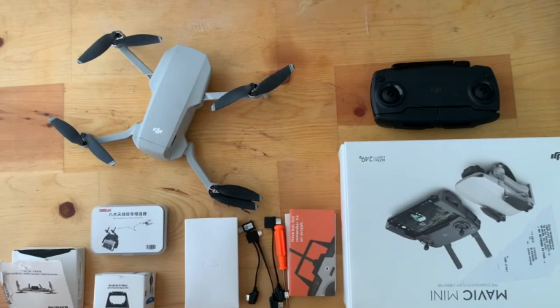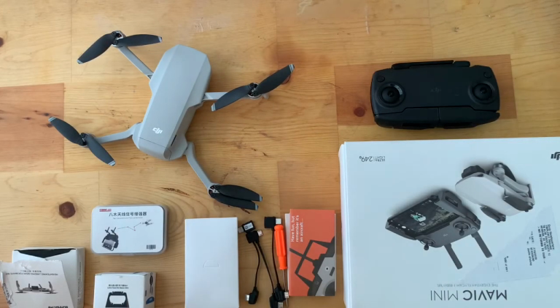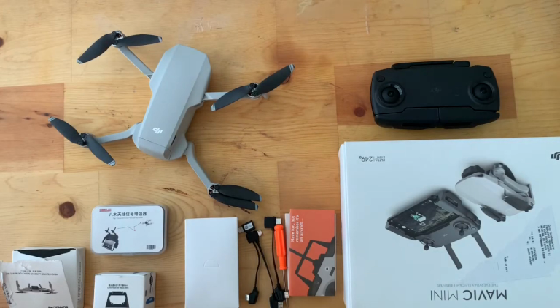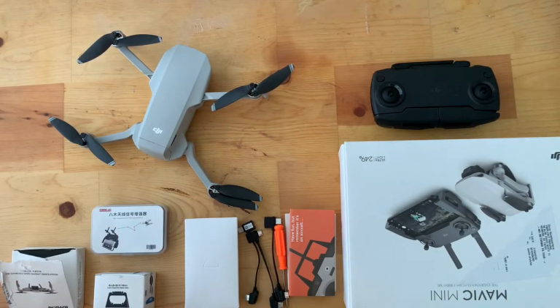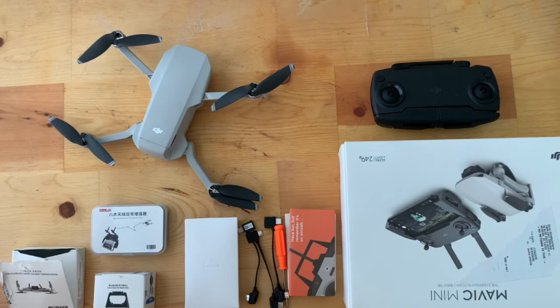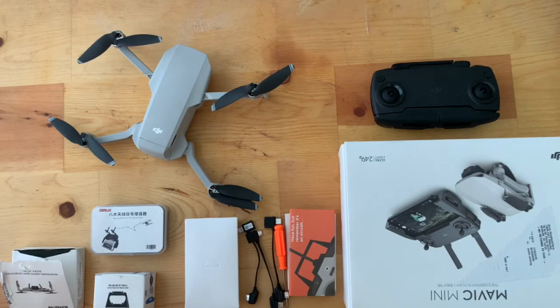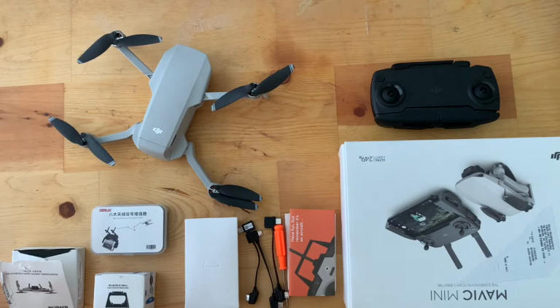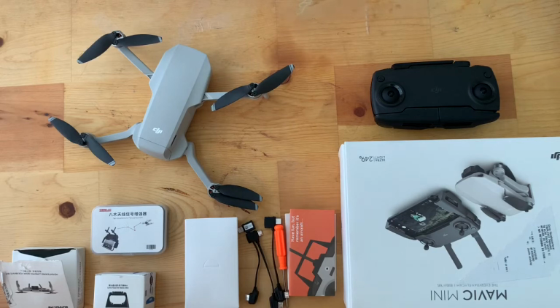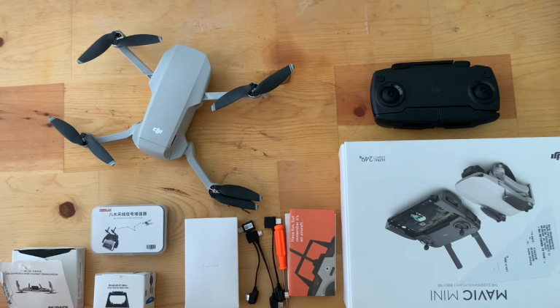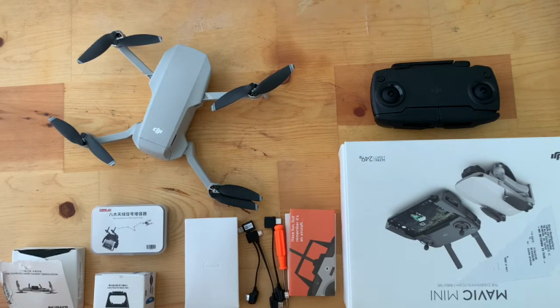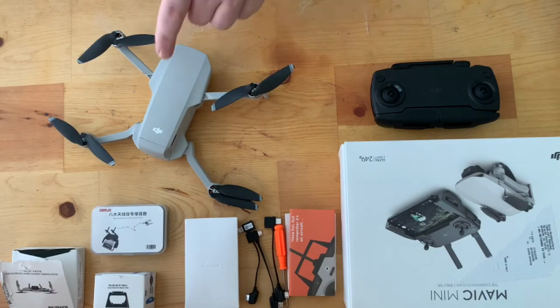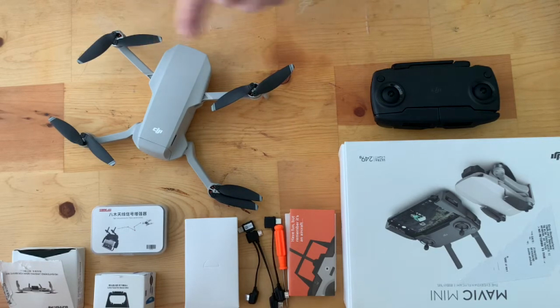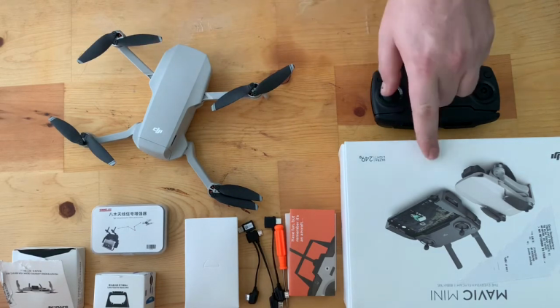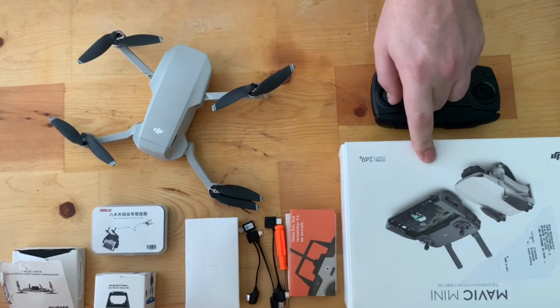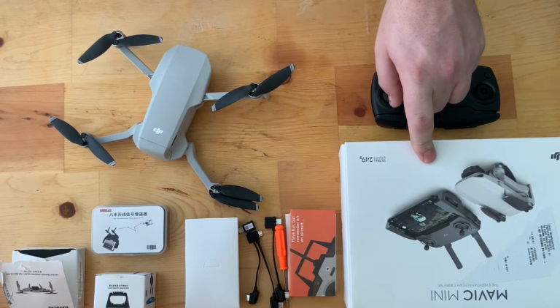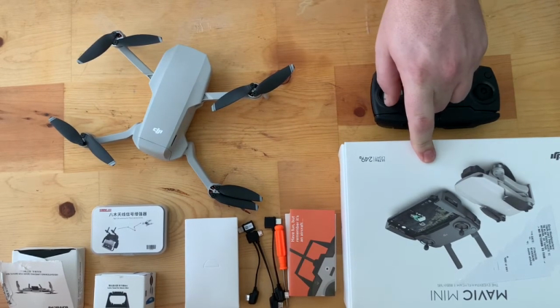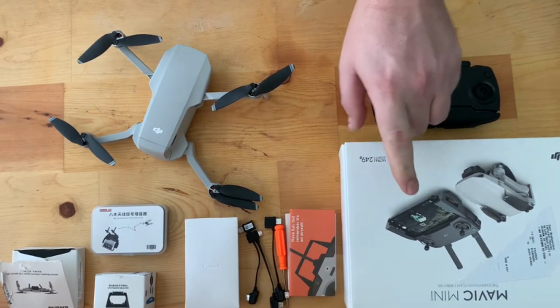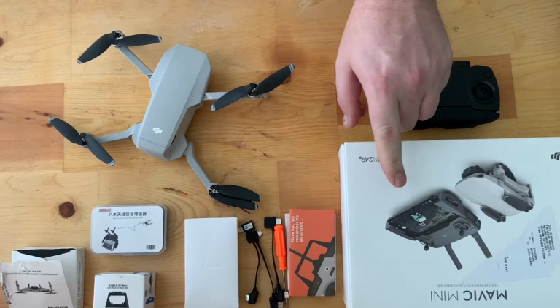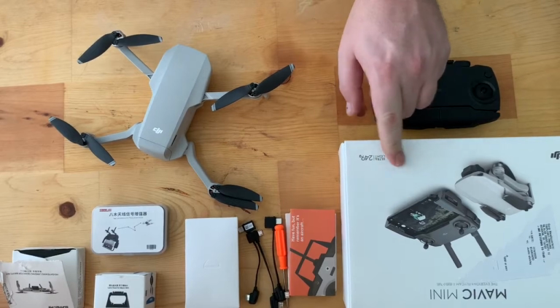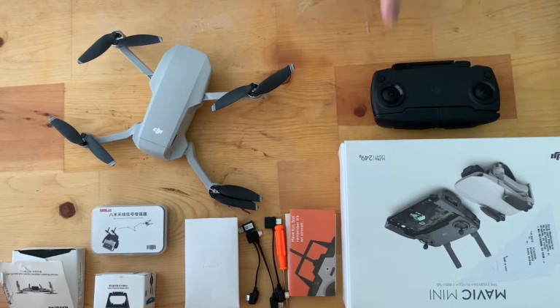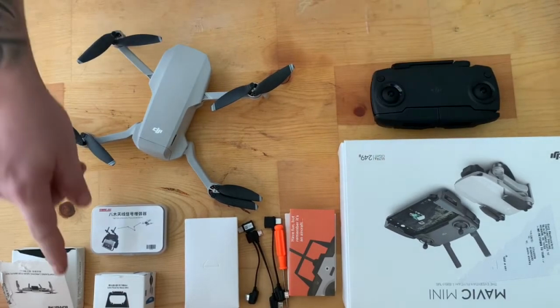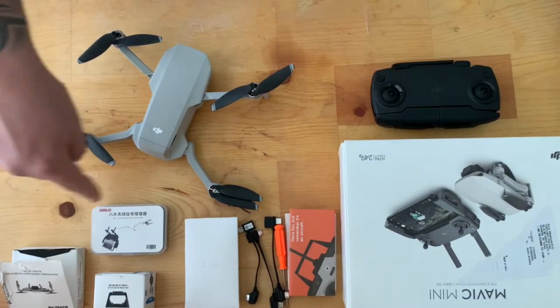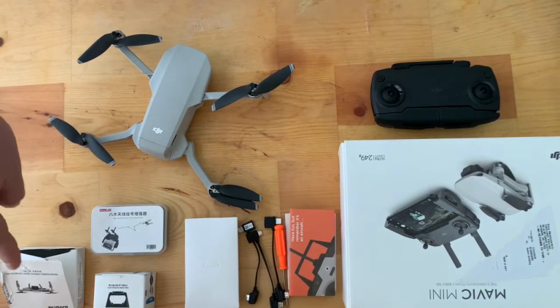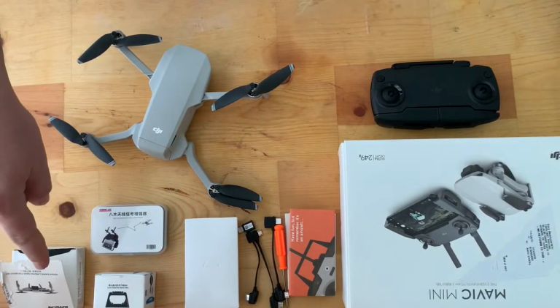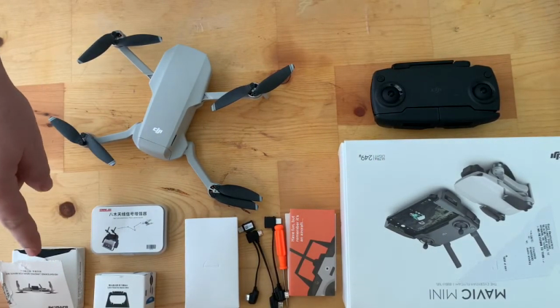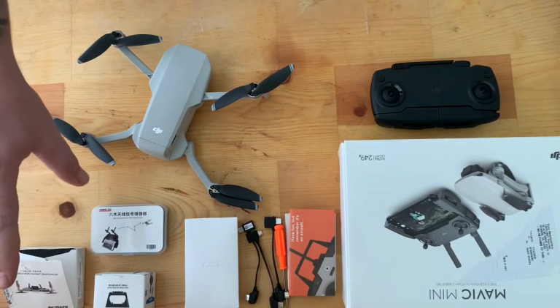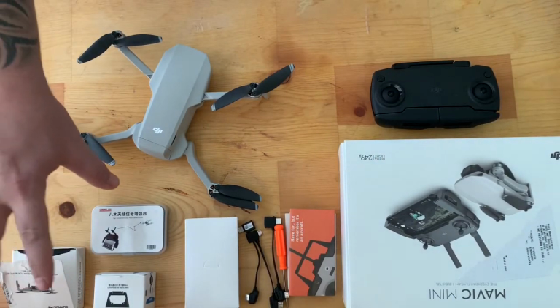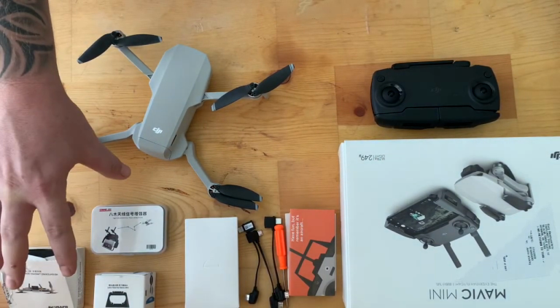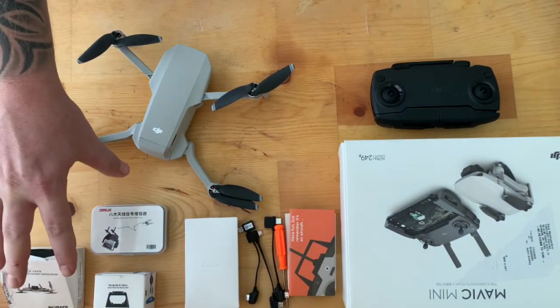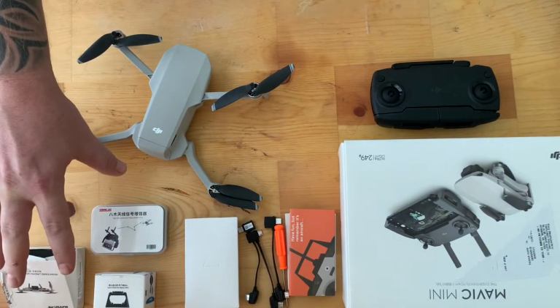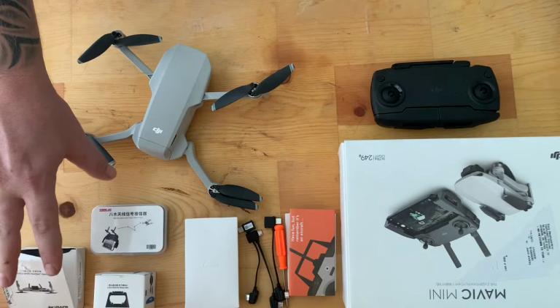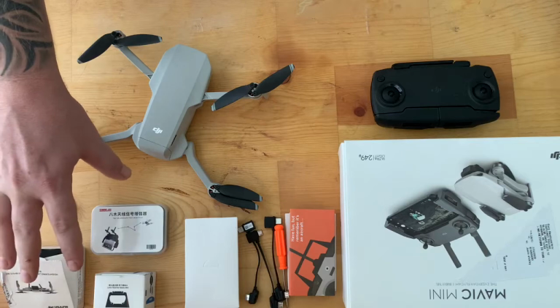Hello YouTube, we're back for another one. Today we're going to be taking a look at the DJI Mavic Mini, and we're also going to be going over three accessories that I think you should get as soon as you purchase the Mavic Mini to go with it.